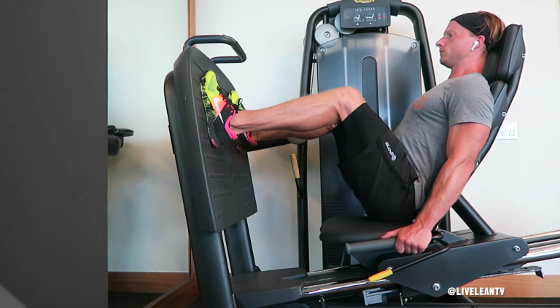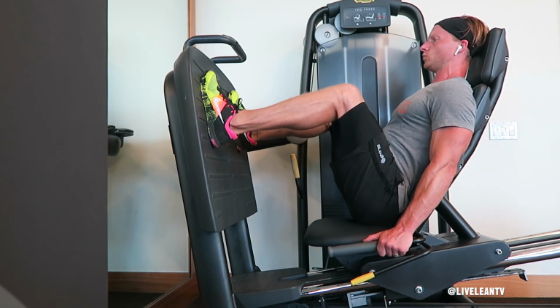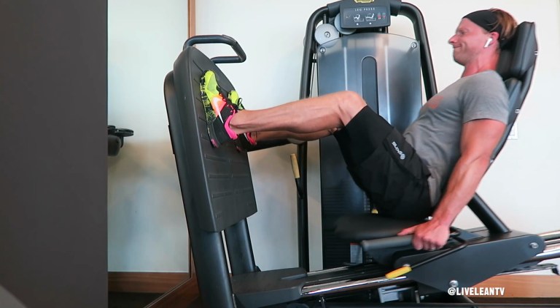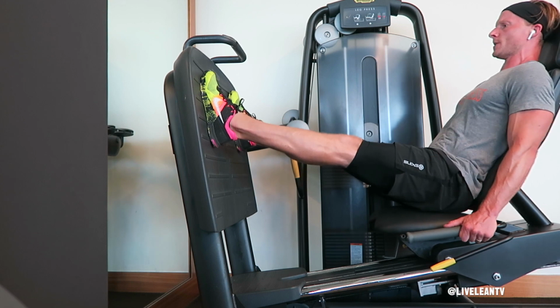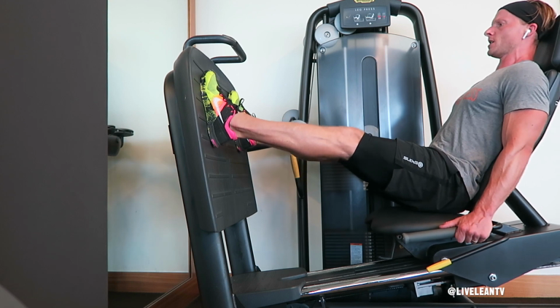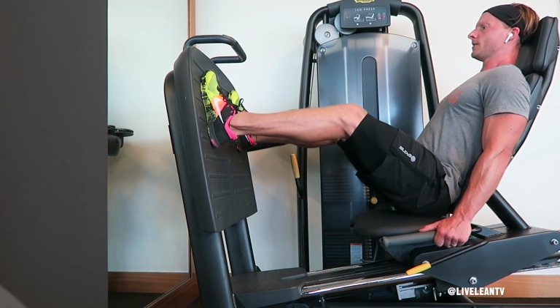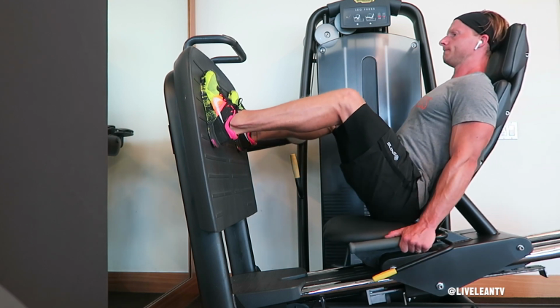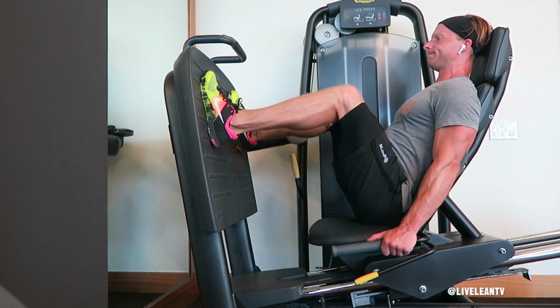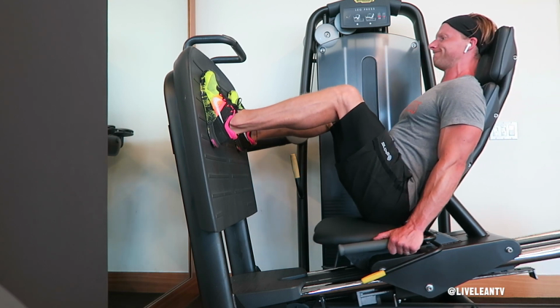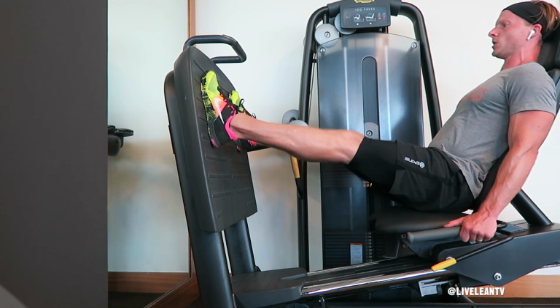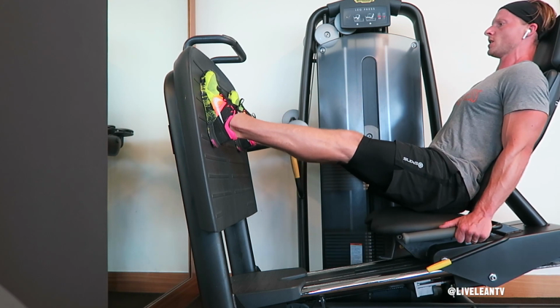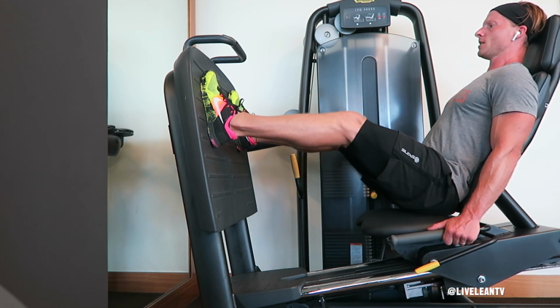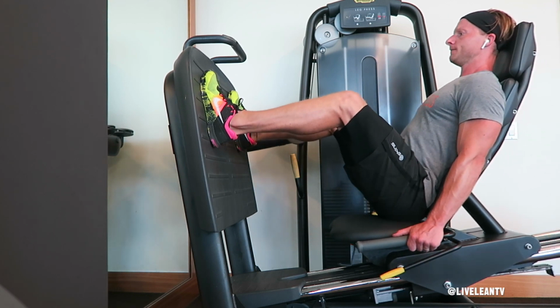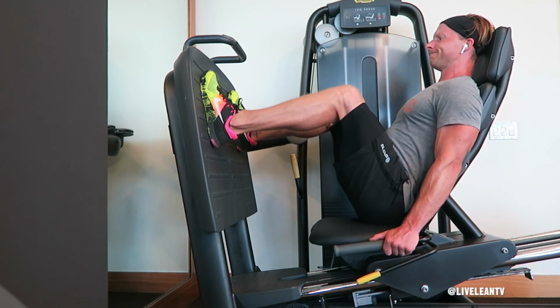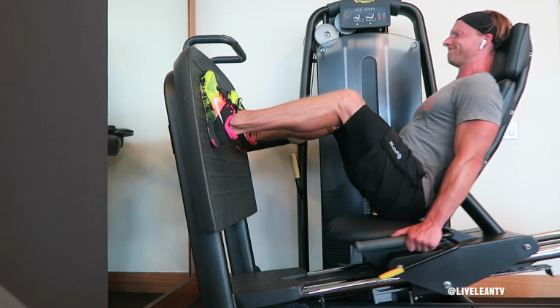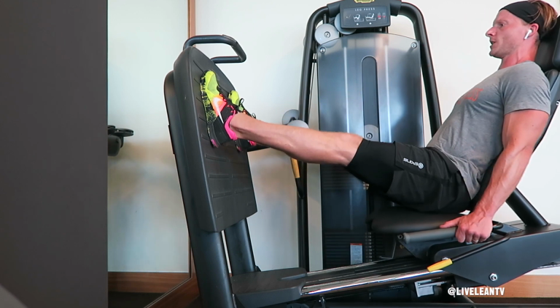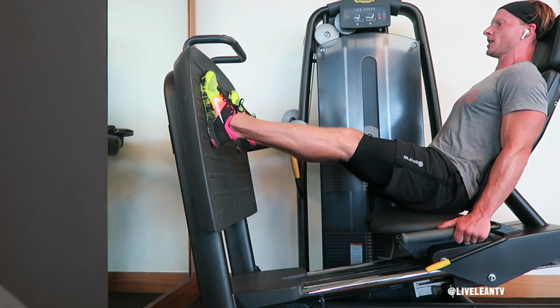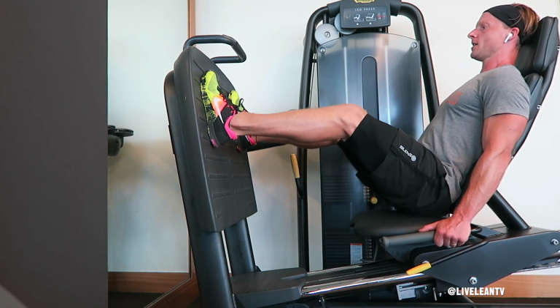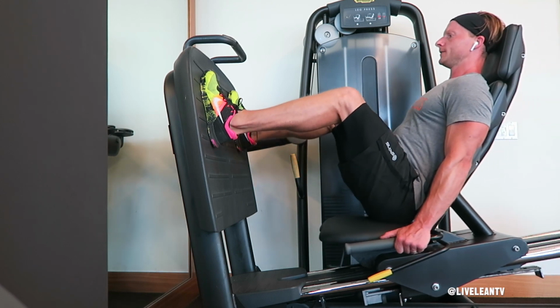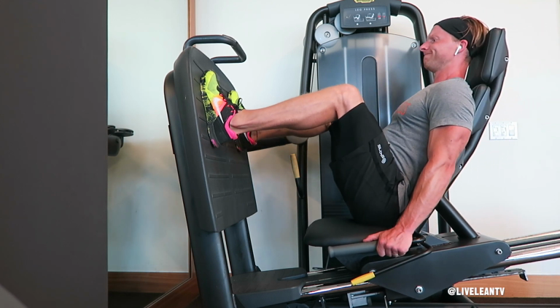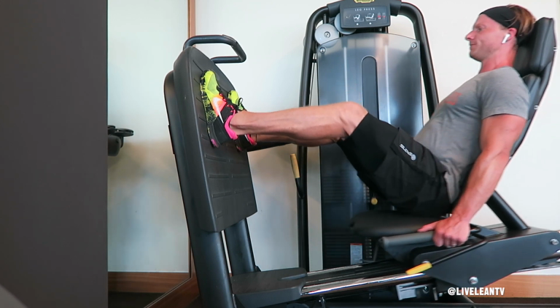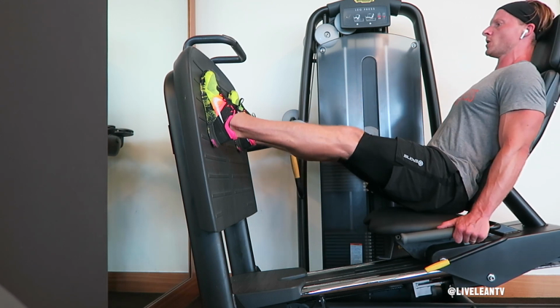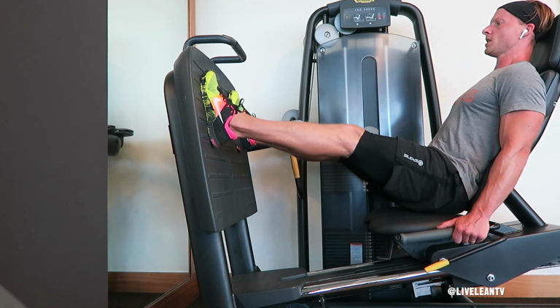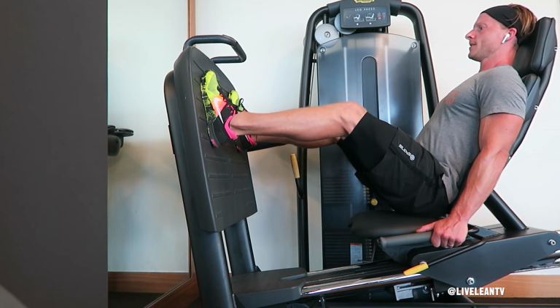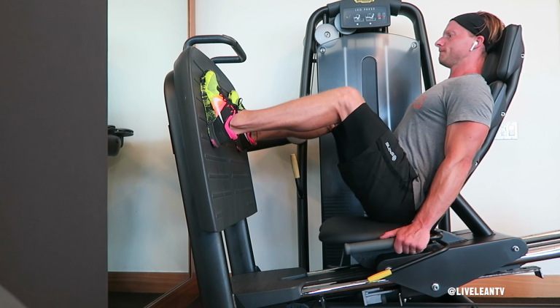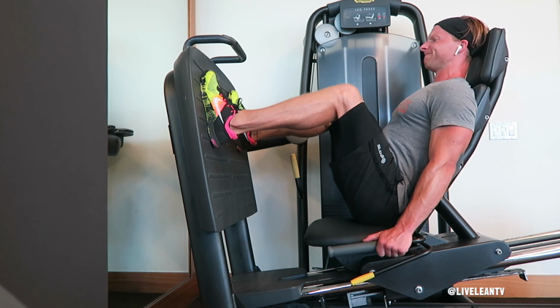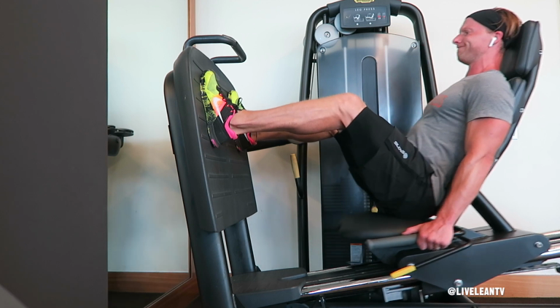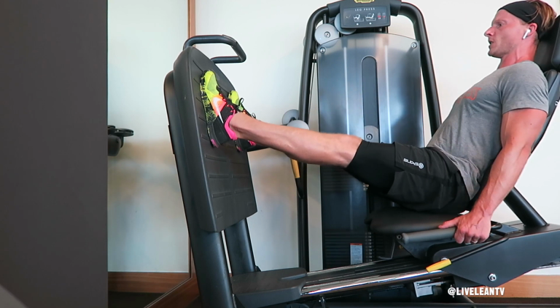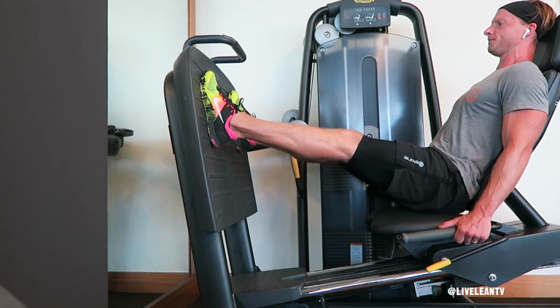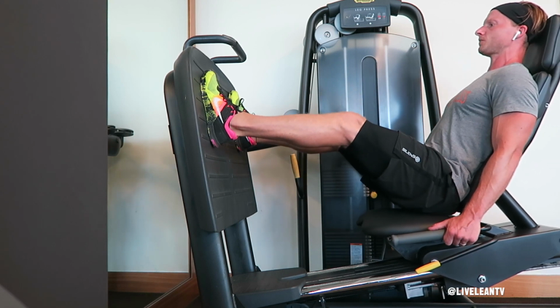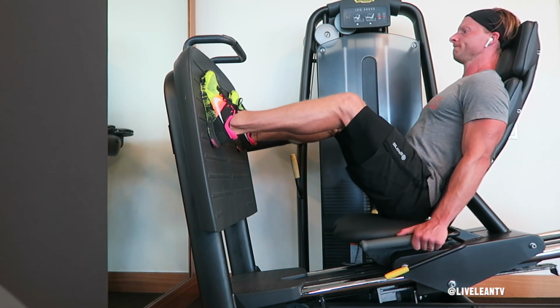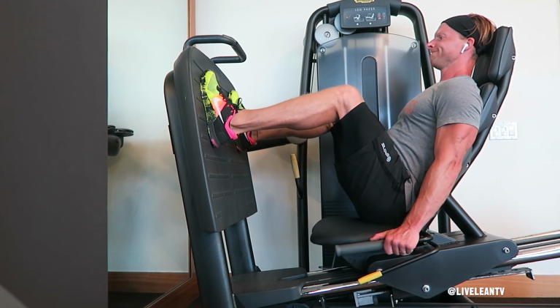Once you get your foot placement situated, release the safety bar and press through the bottom of your feet, especially your heels, to press the platform away from you with your legs fully extended without locking your knees. Then under control, lower the weight back down by bending your knees until you reach approximately a 90 degree angle.